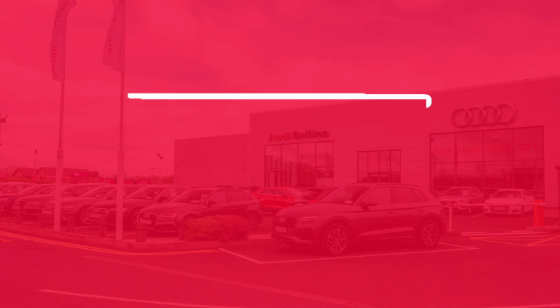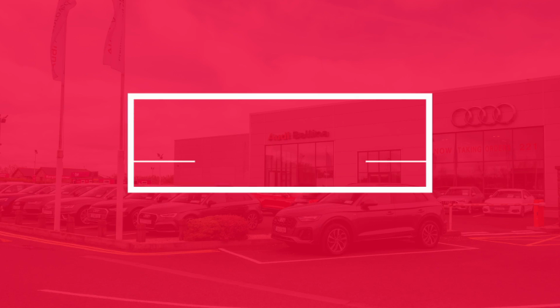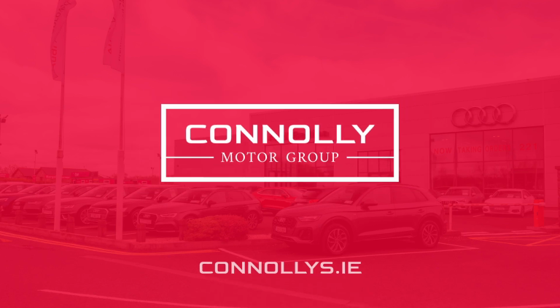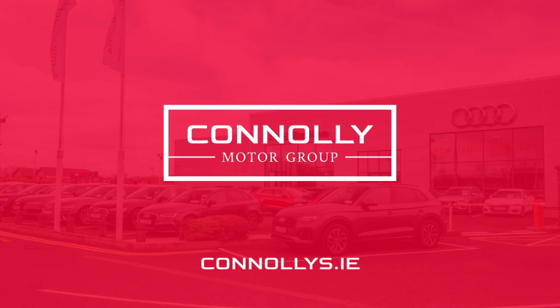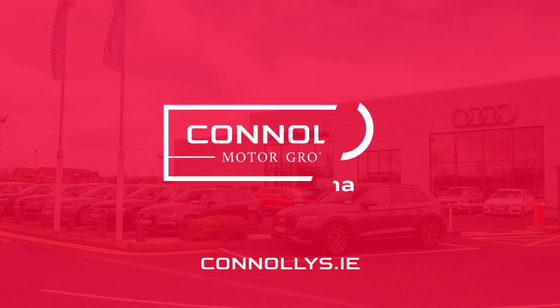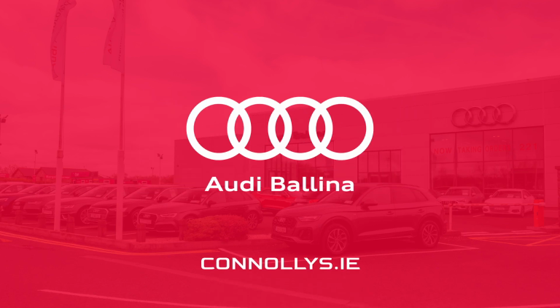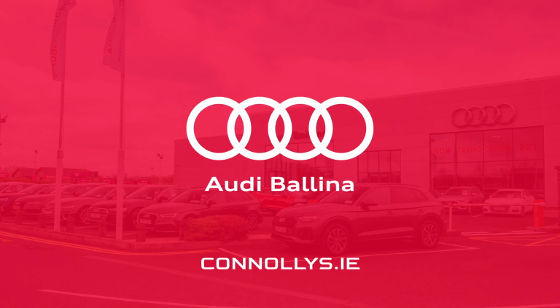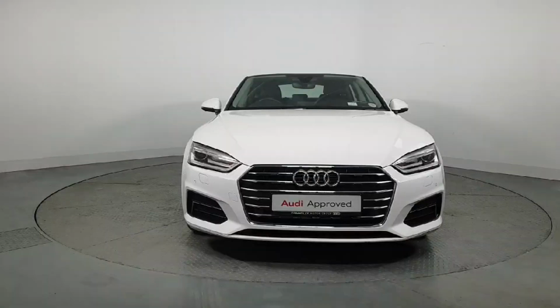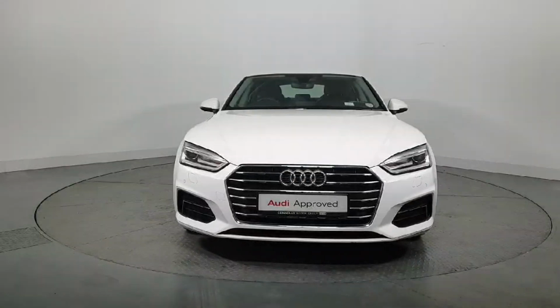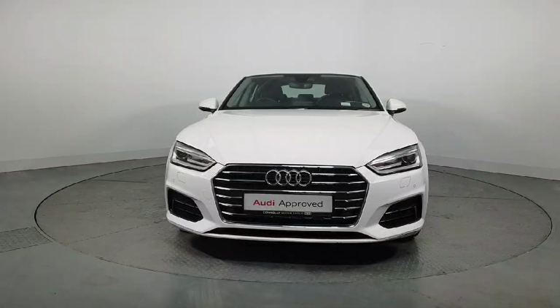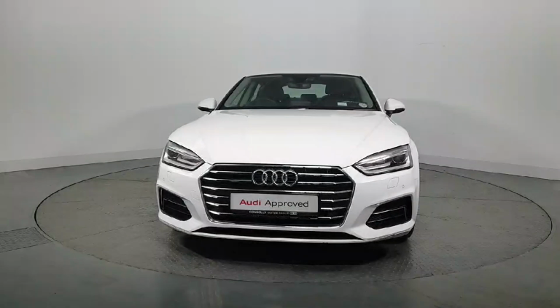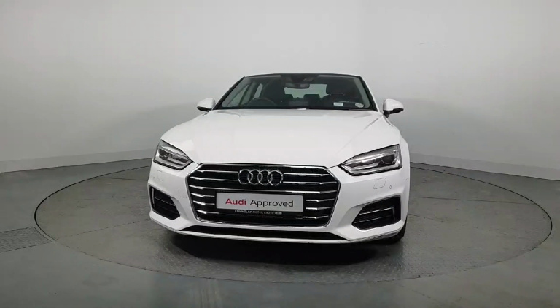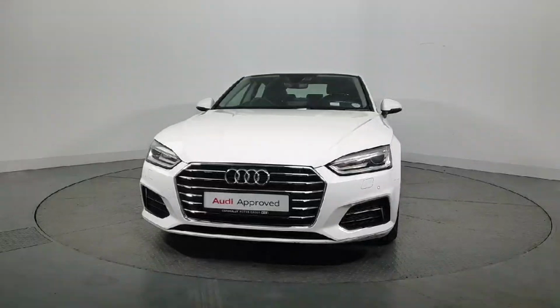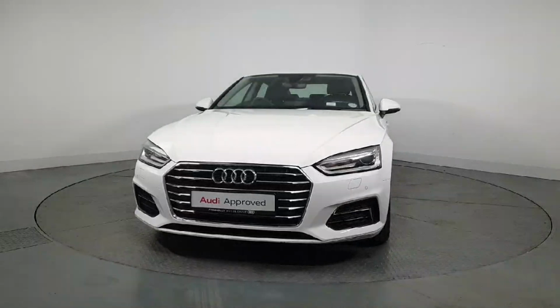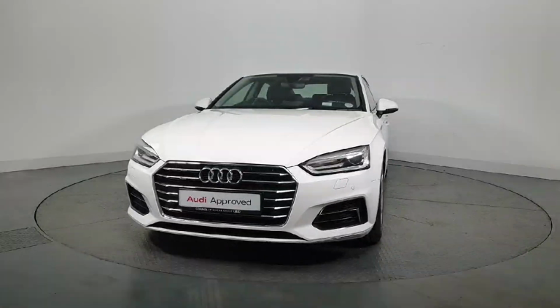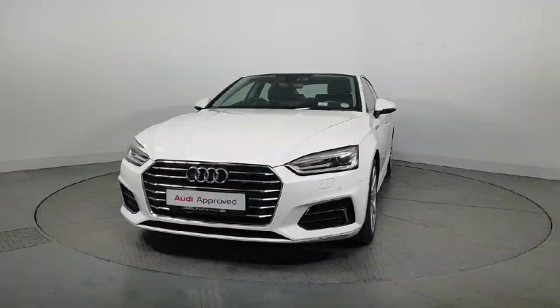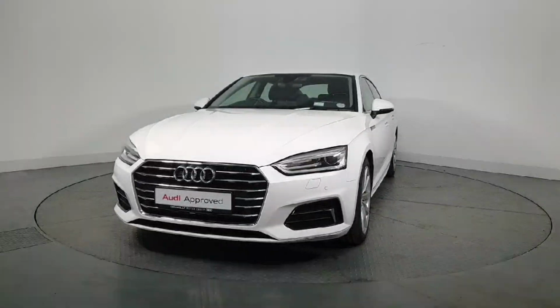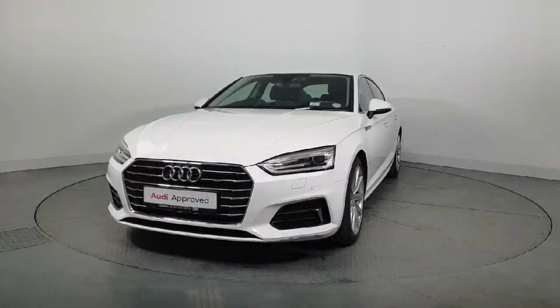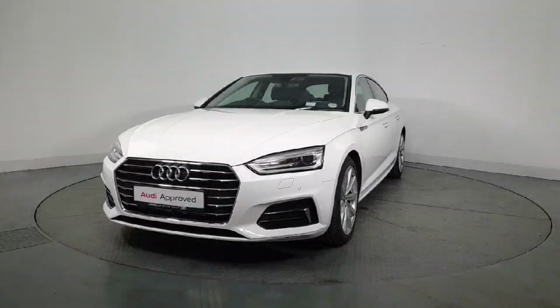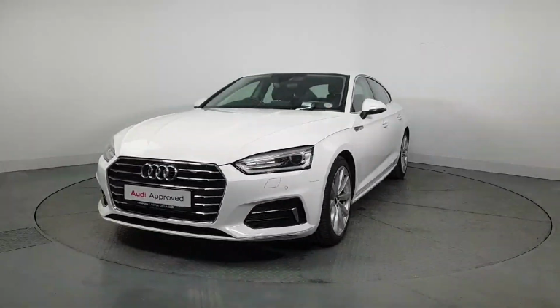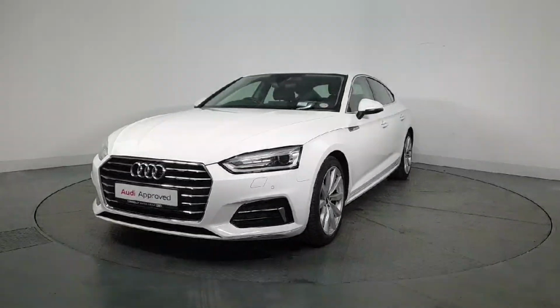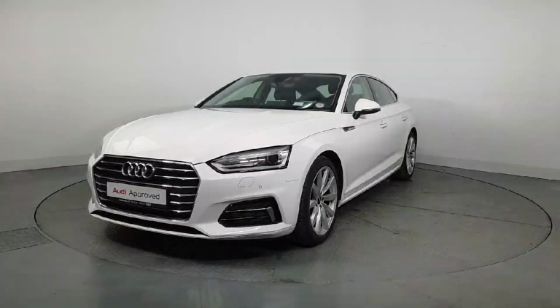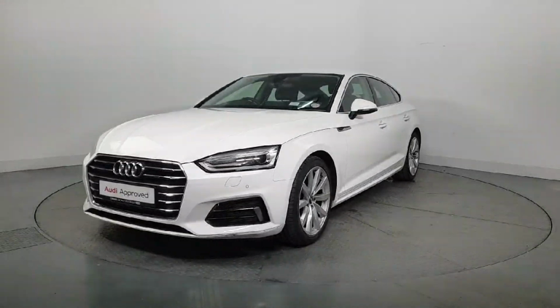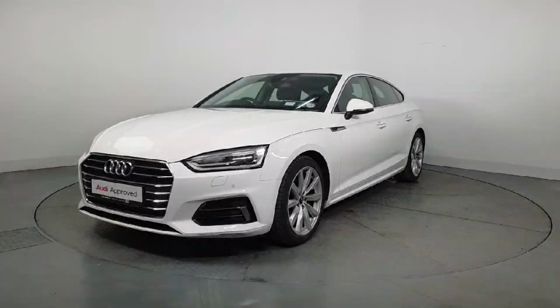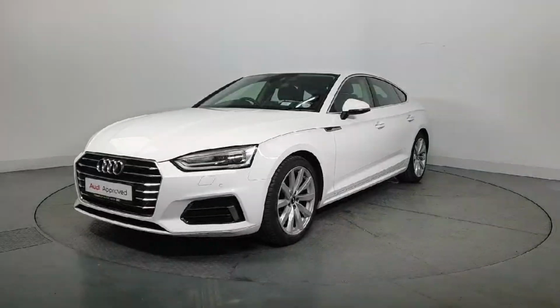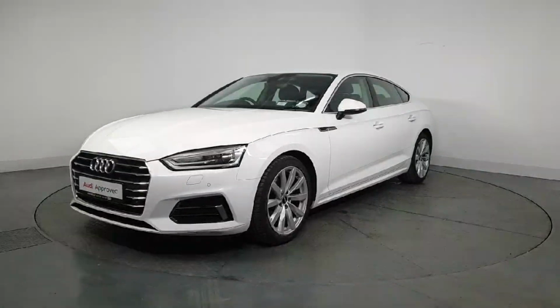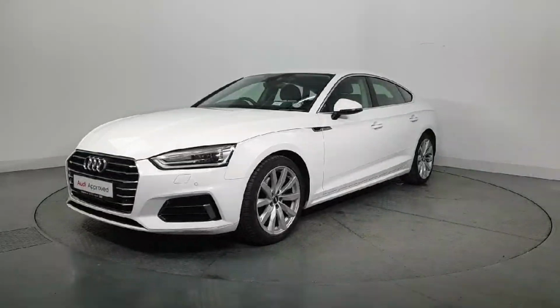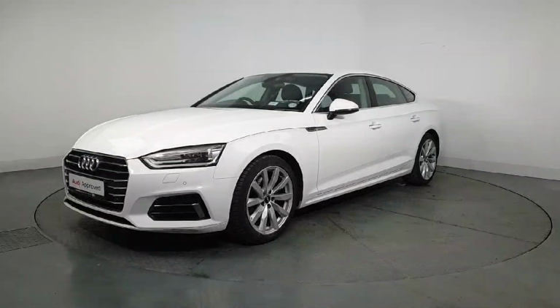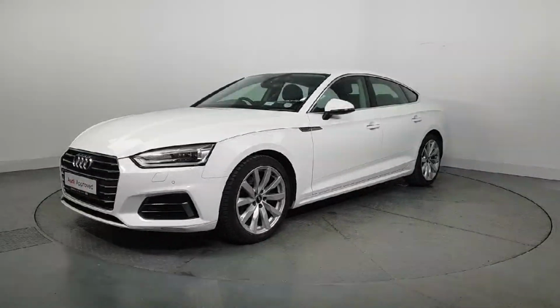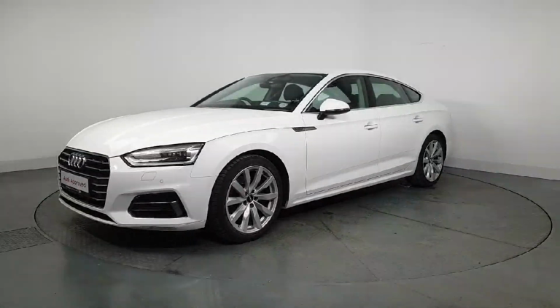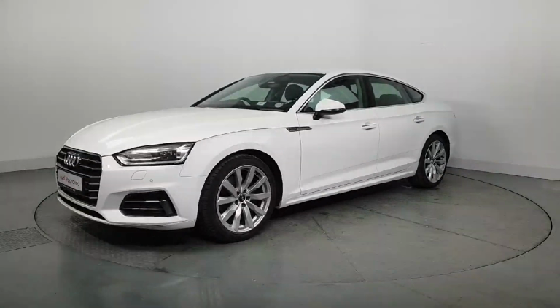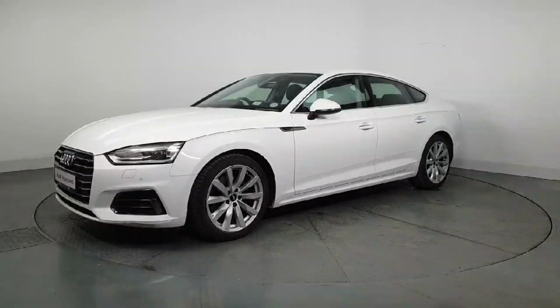An Audi is built to last. That's why our rigorous and comprehensive checks leave nothing to chance. Before becoming an approved used Audi, this vehicle has had to pass a 110-point check.